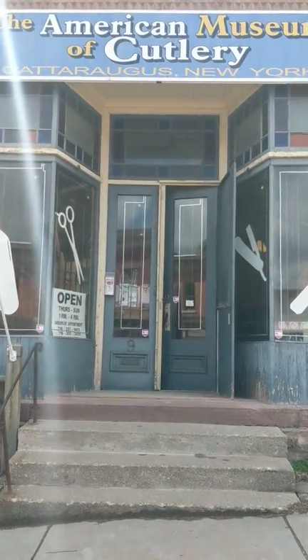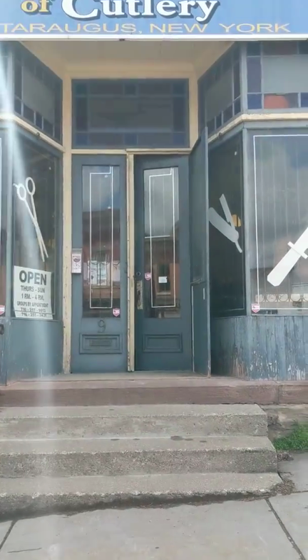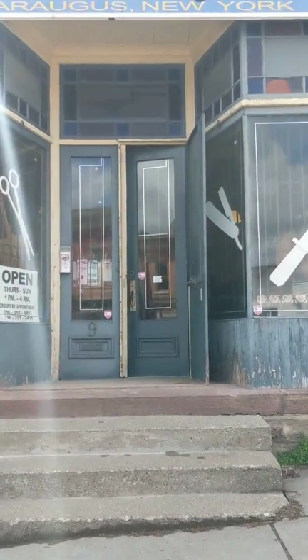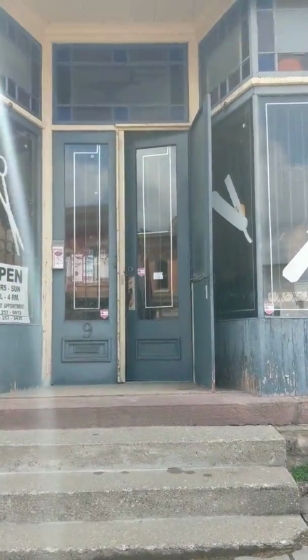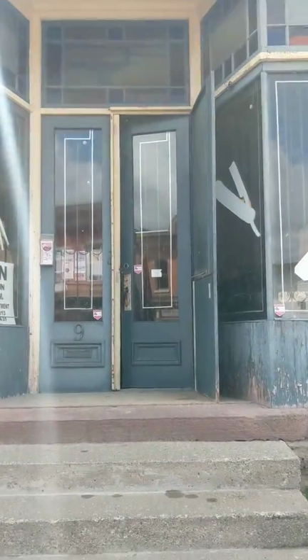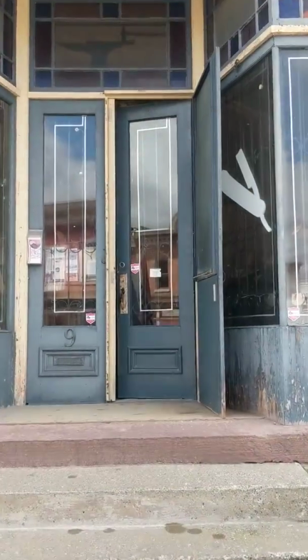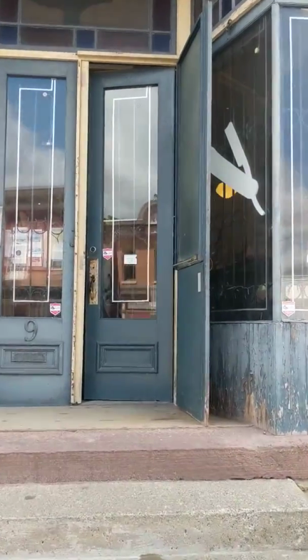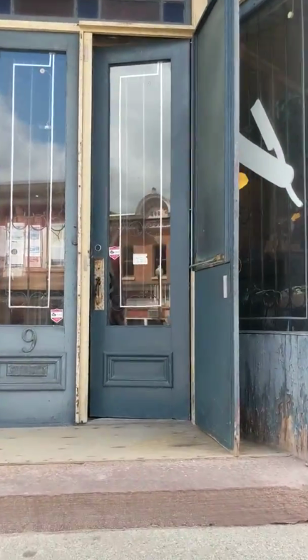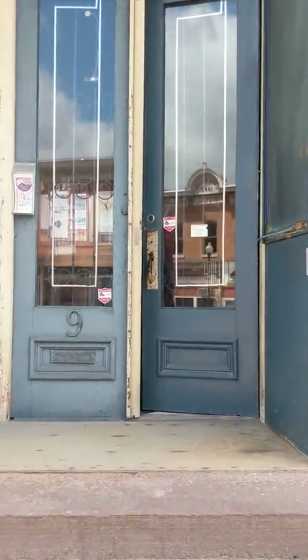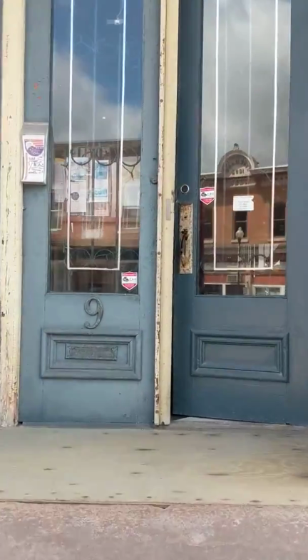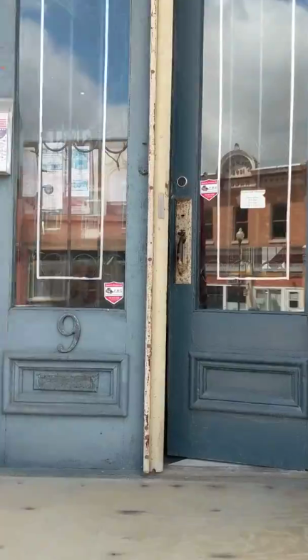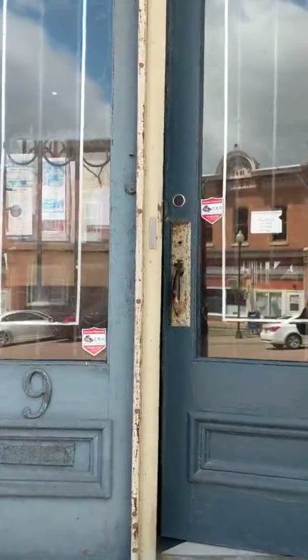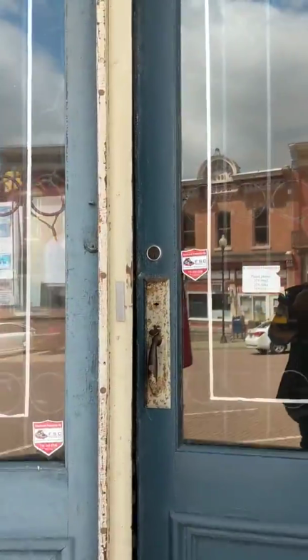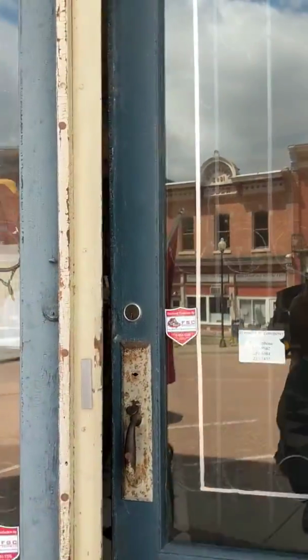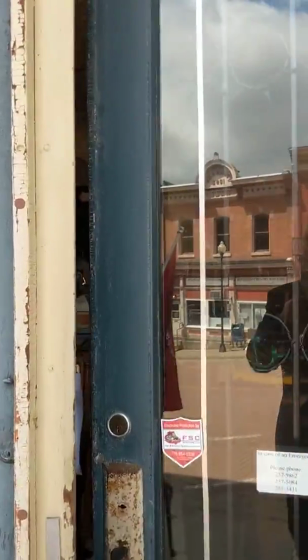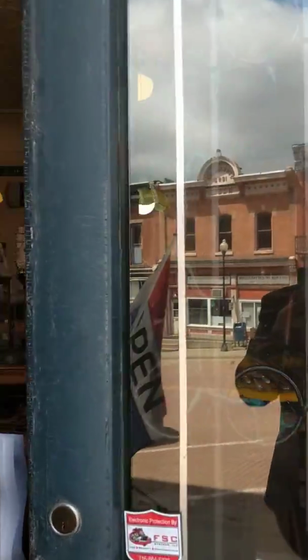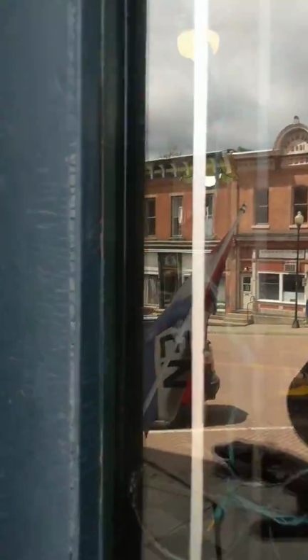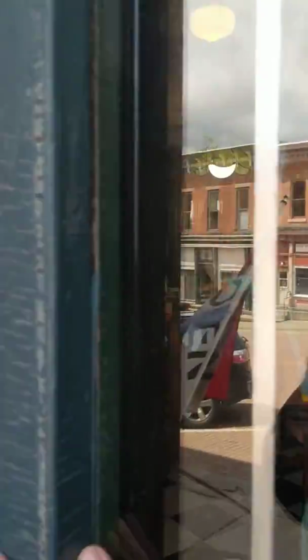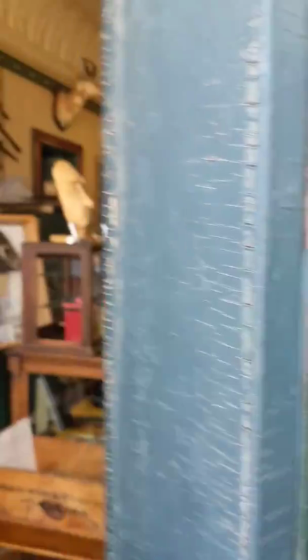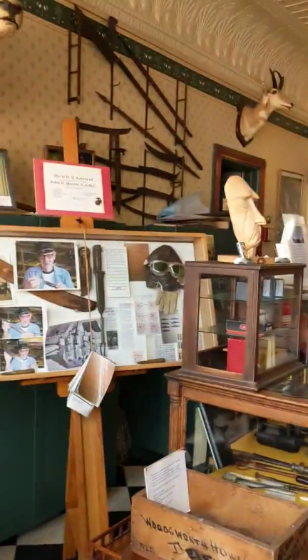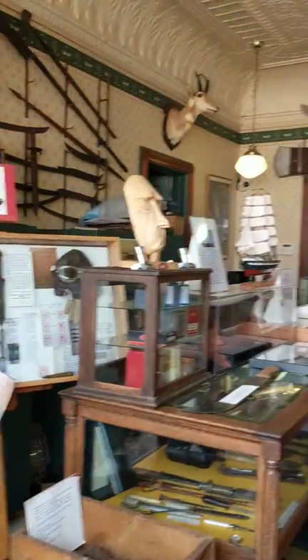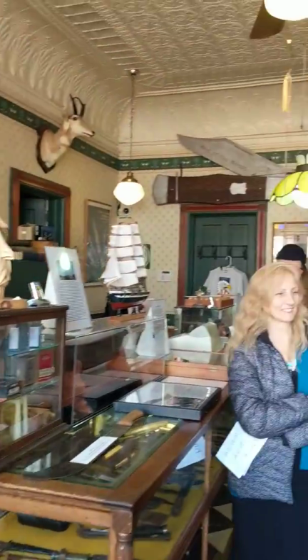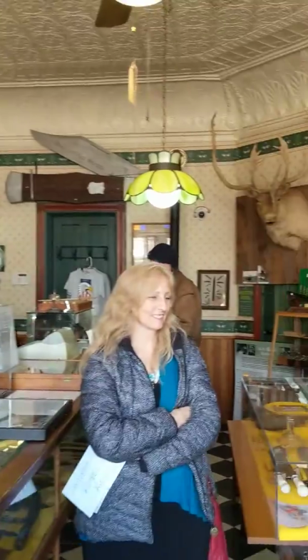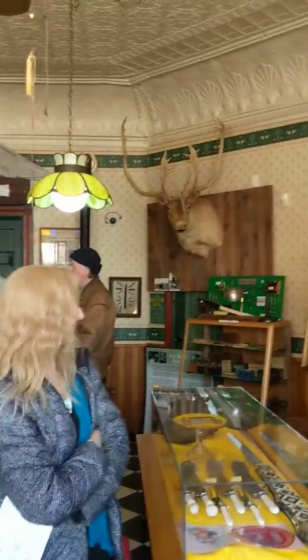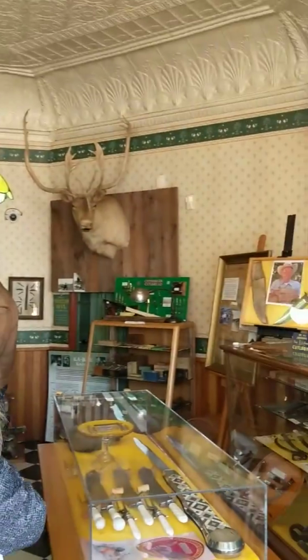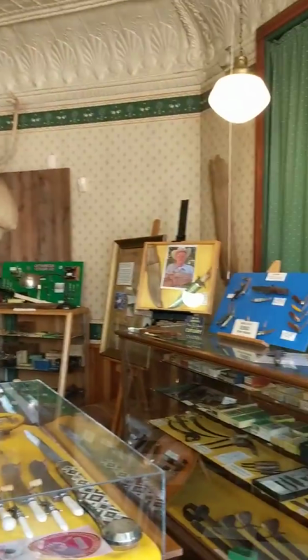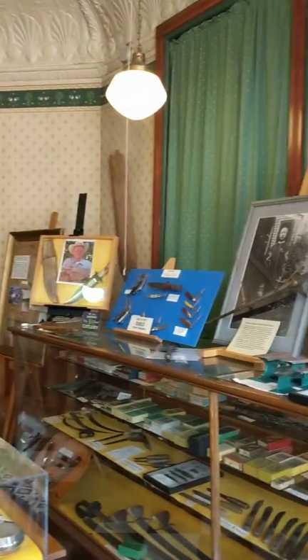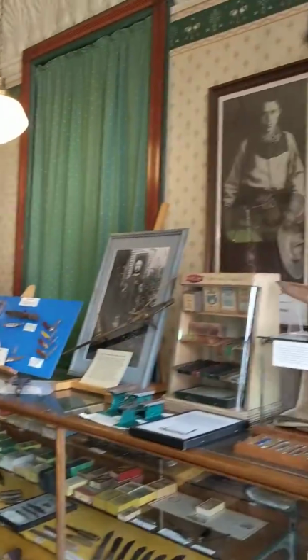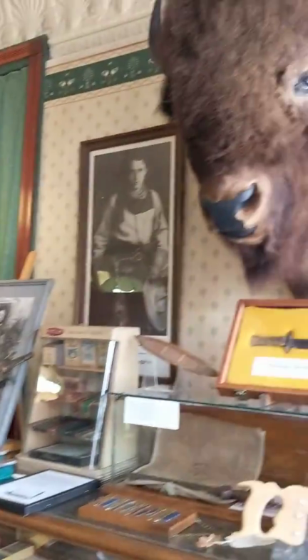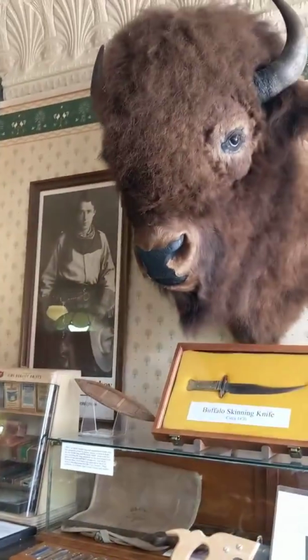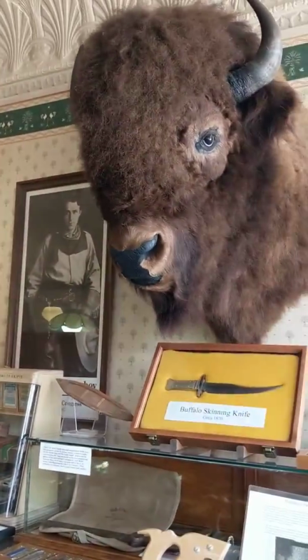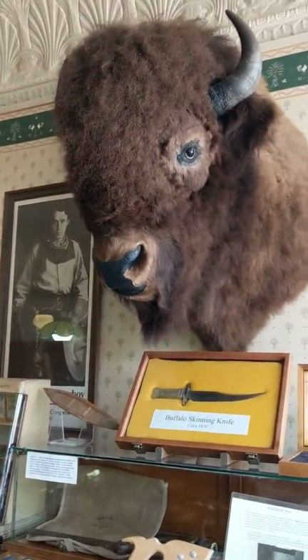The American Museum of Cutlery — it's our little POI, and Knives Knives Knives. Interesting place. I've never been in here and I went by it a hundred times. An interesting guy will give you a story of everything. Cool little place — I really like this.